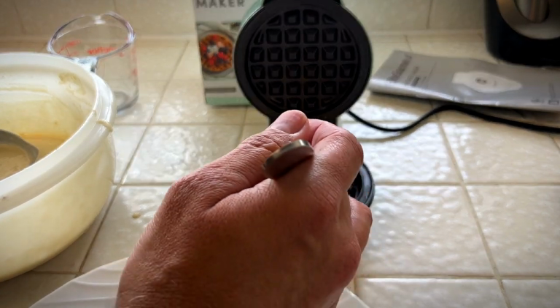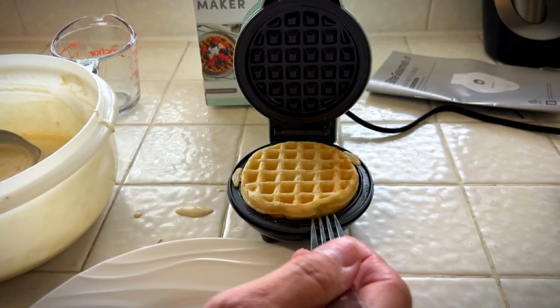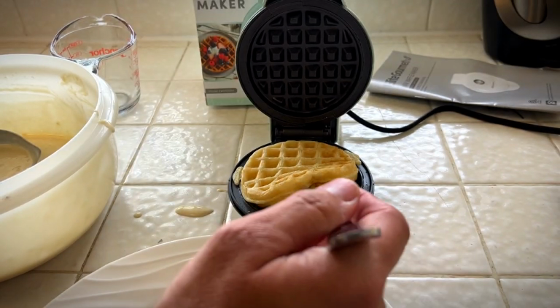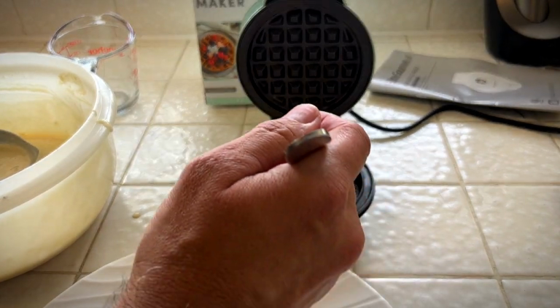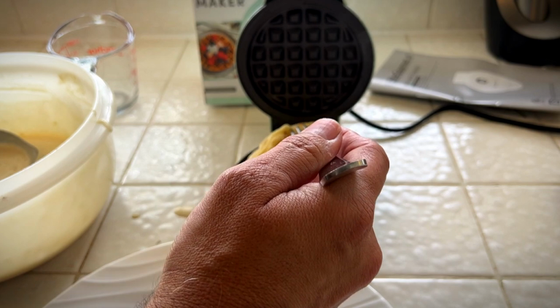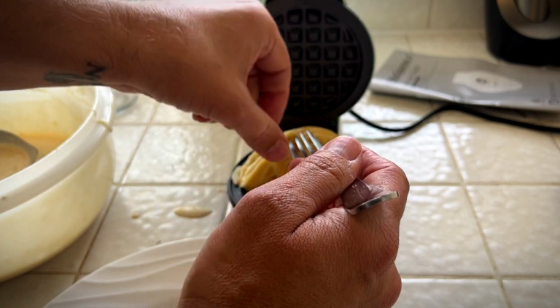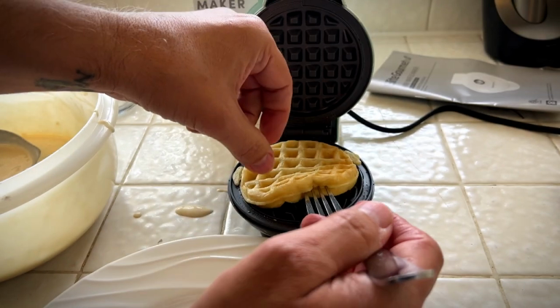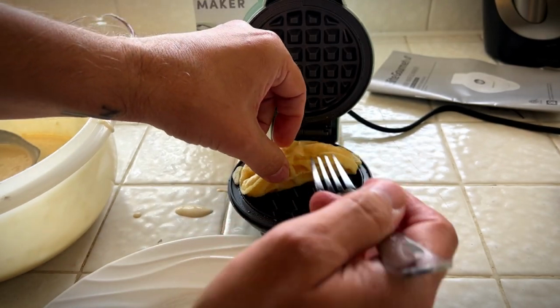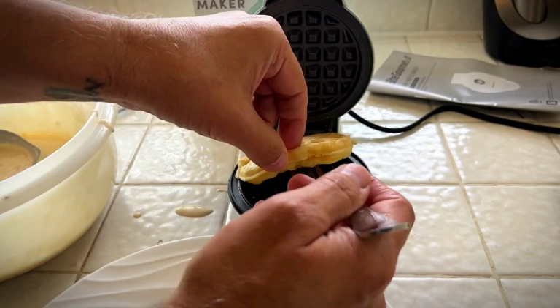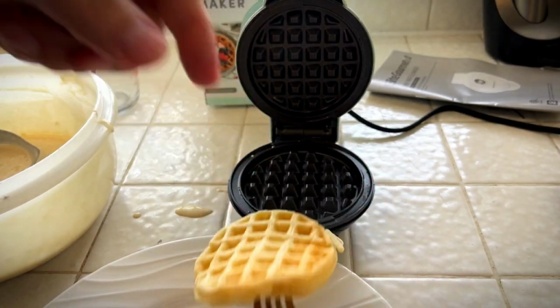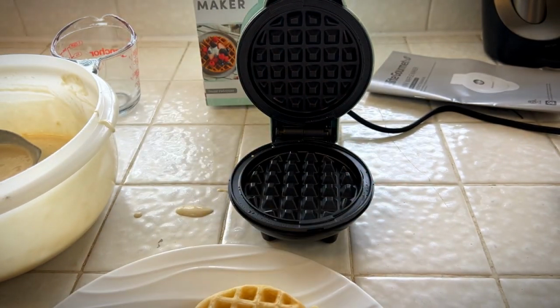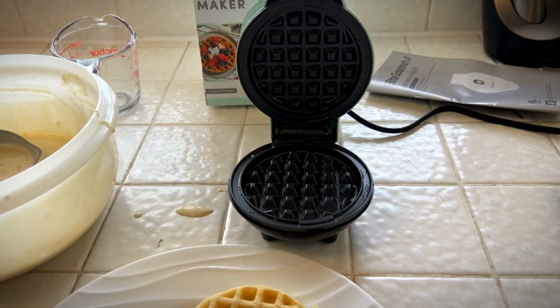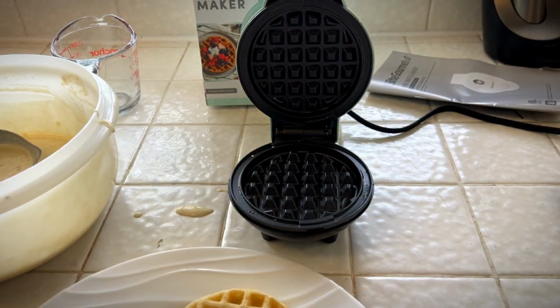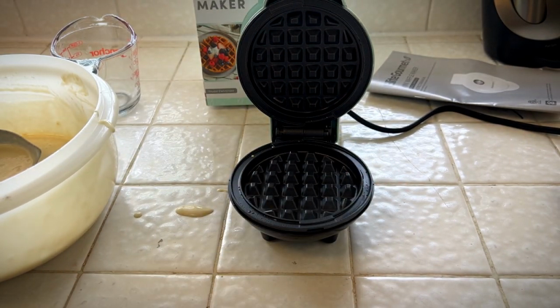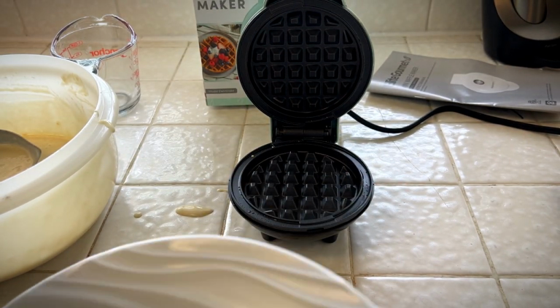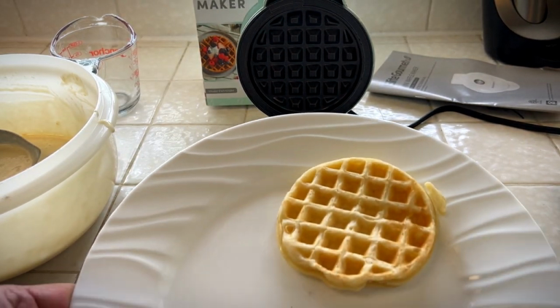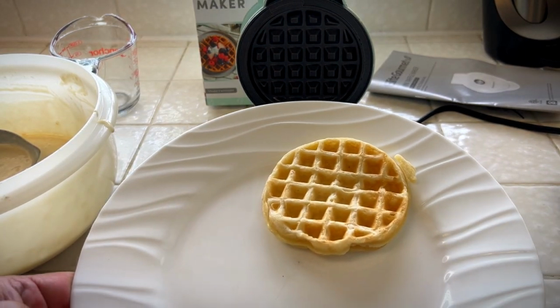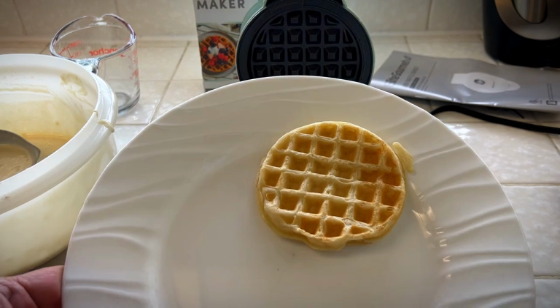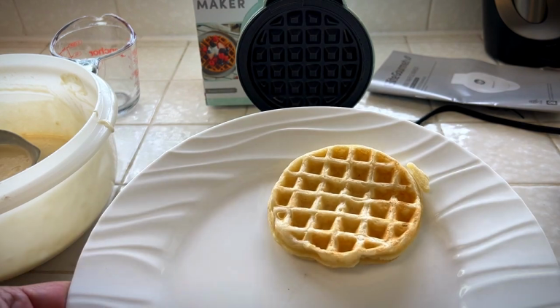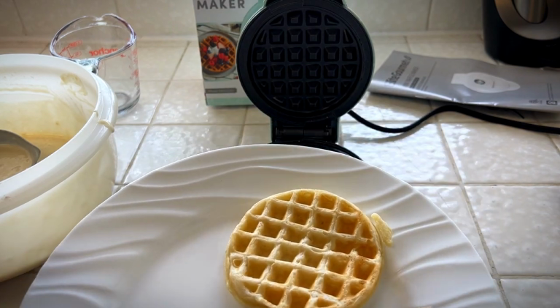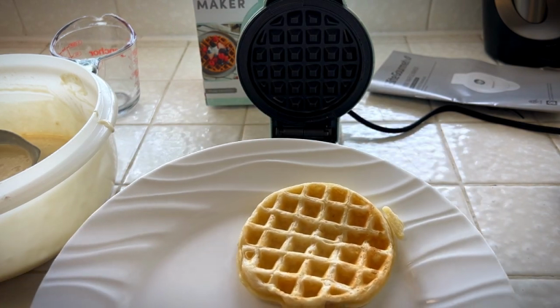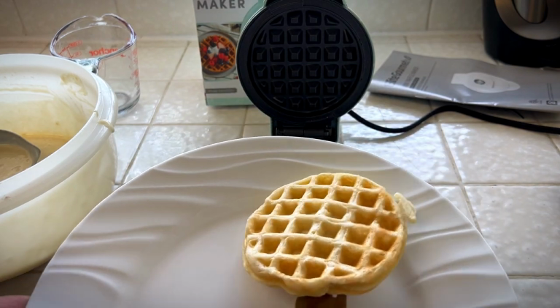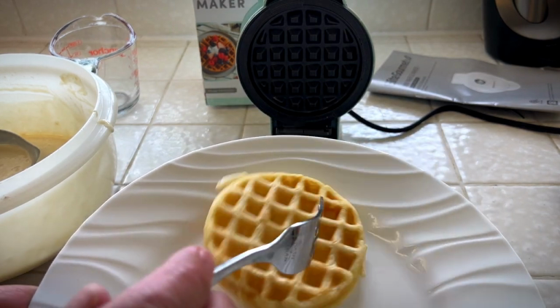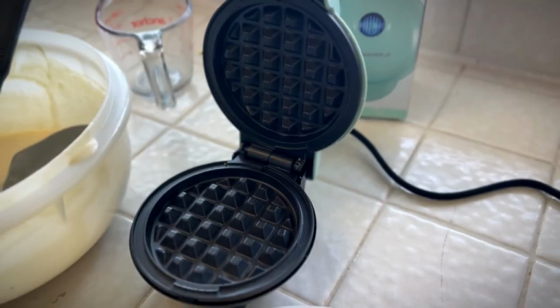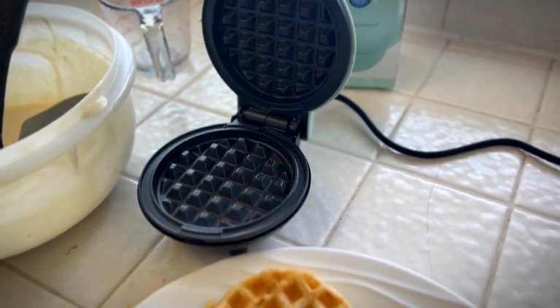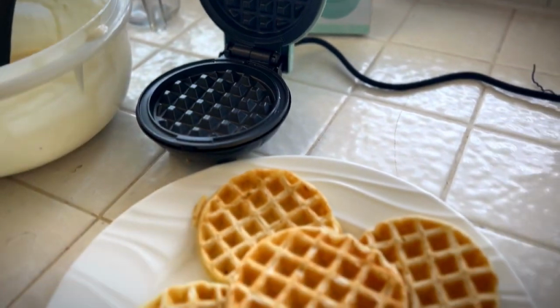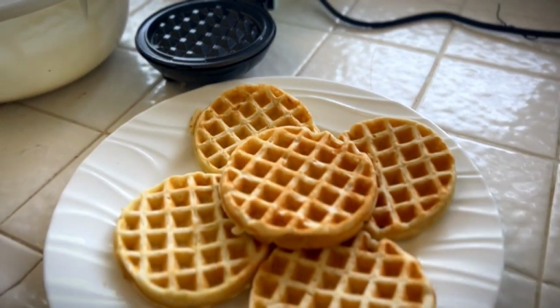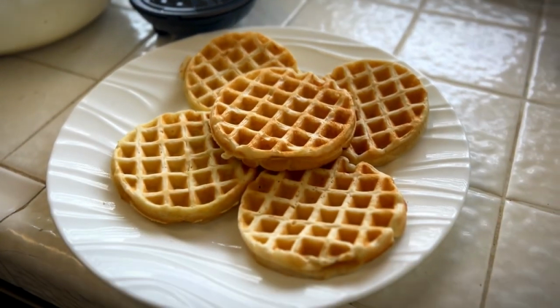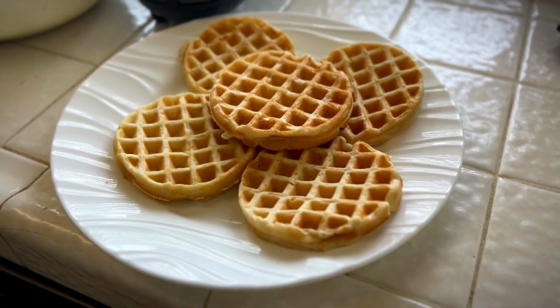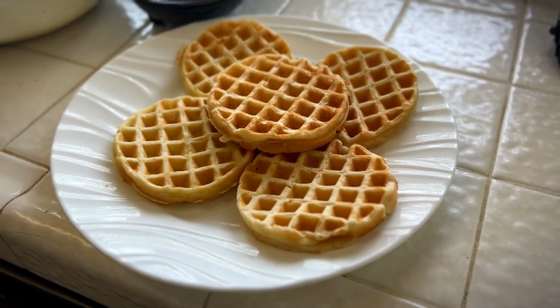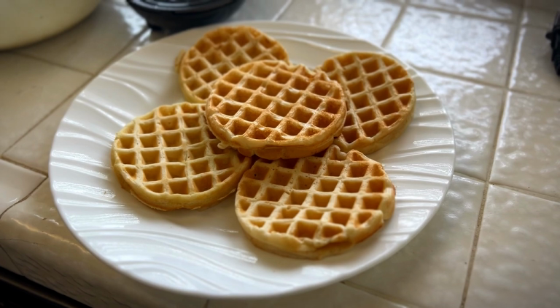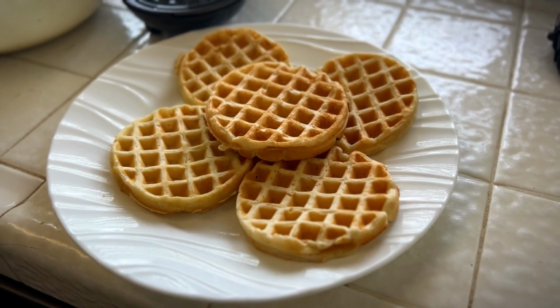These are really a great size. I really like this waffle maker — it's really quick, it's convenient, it's everything that you want a waffle maker to be. I have cooked six of these things. One is mysteriously missing.